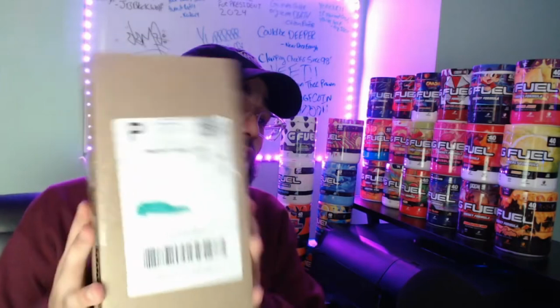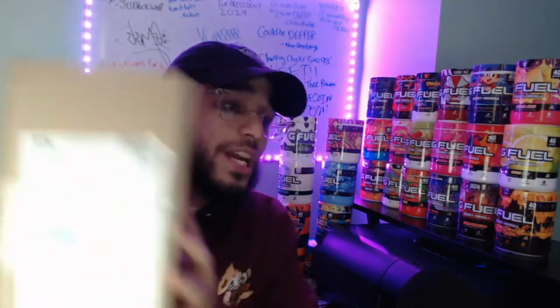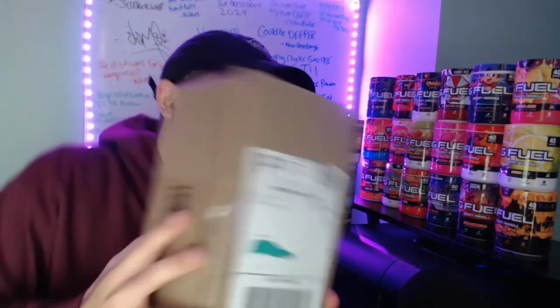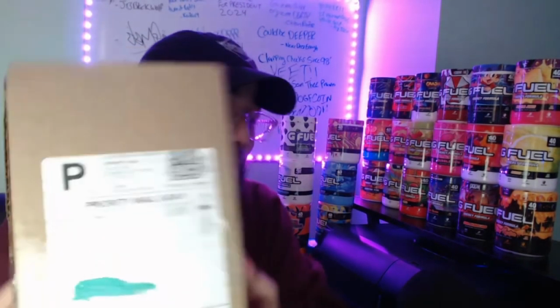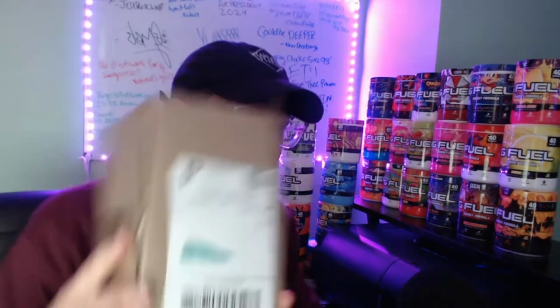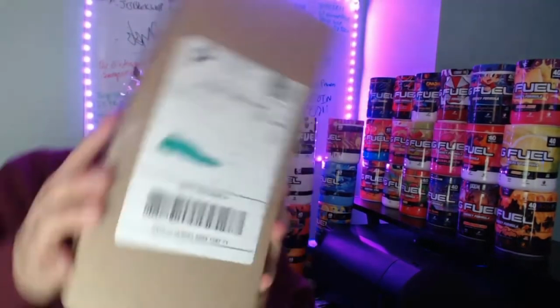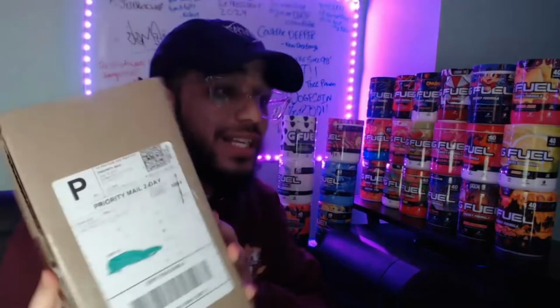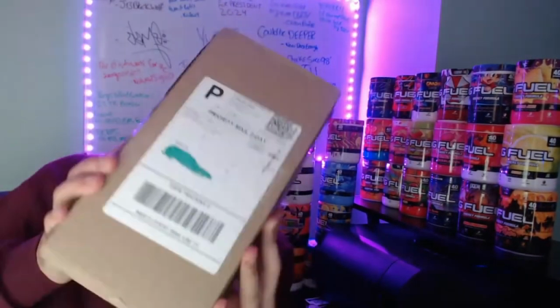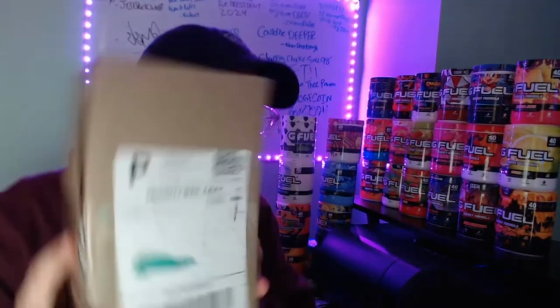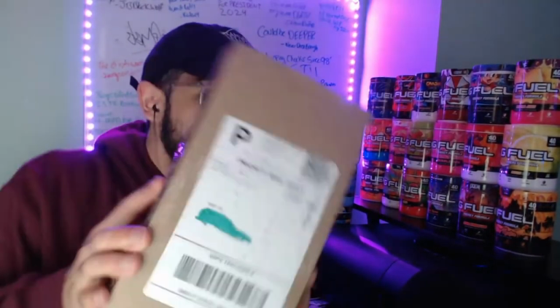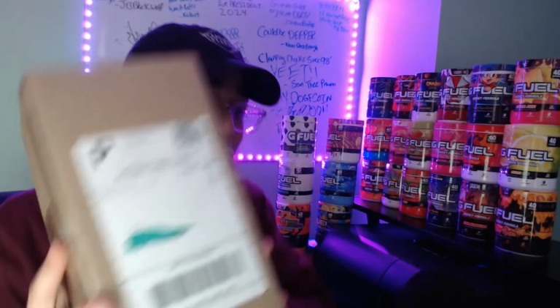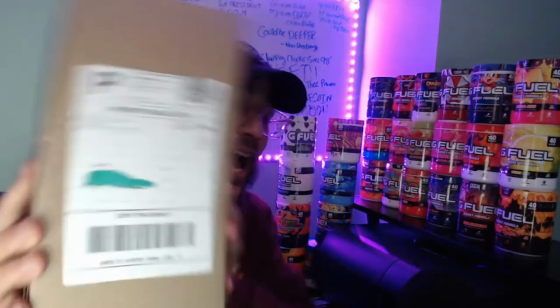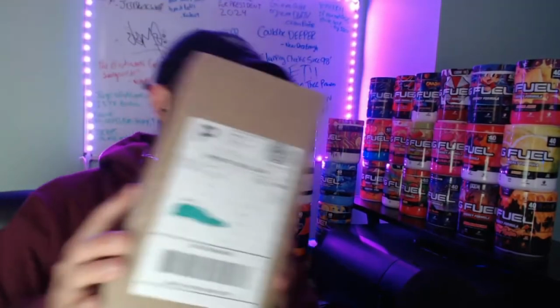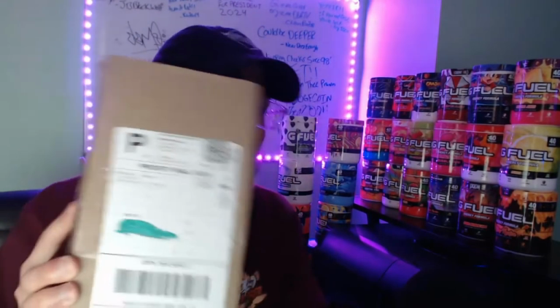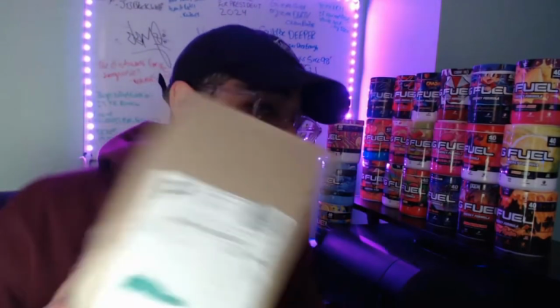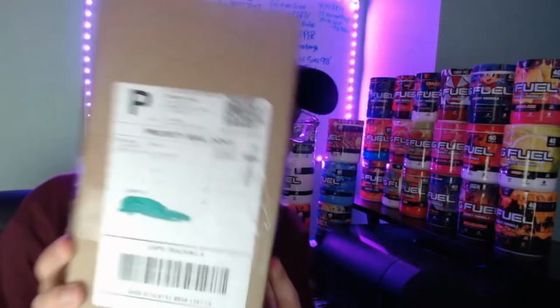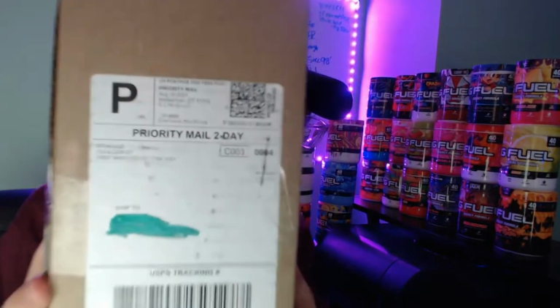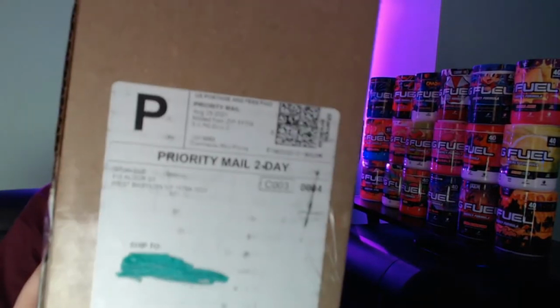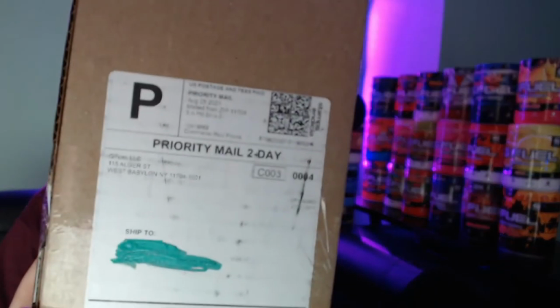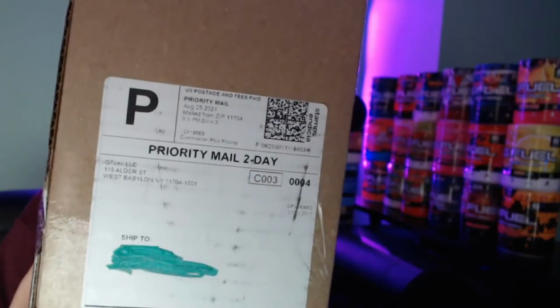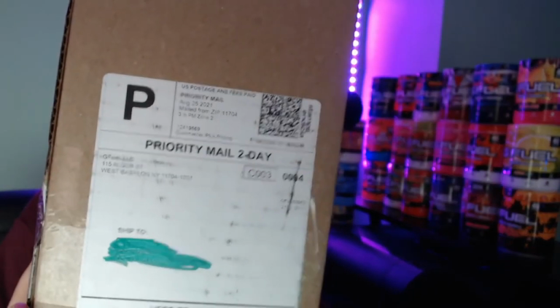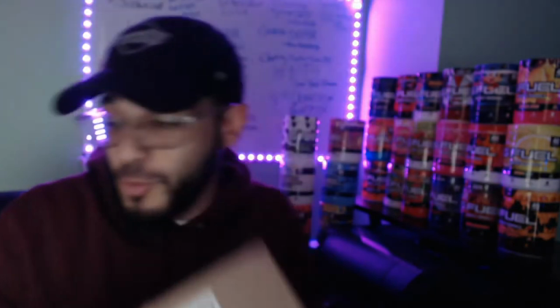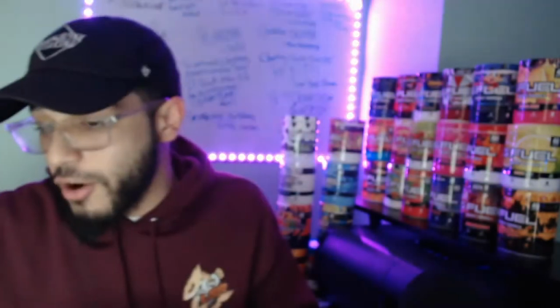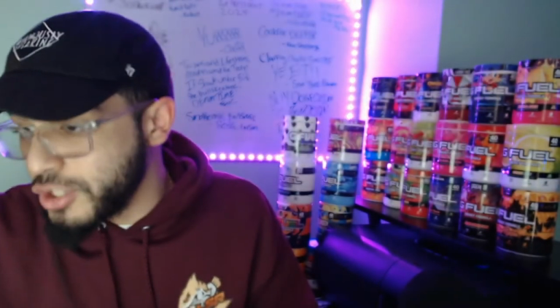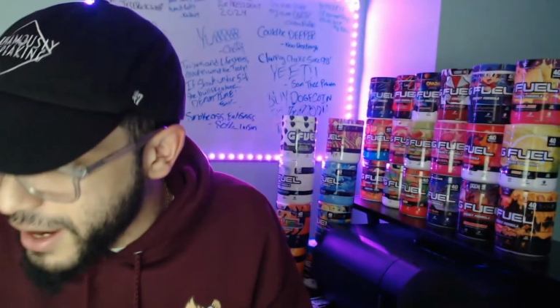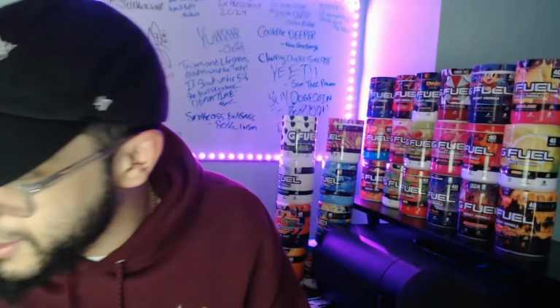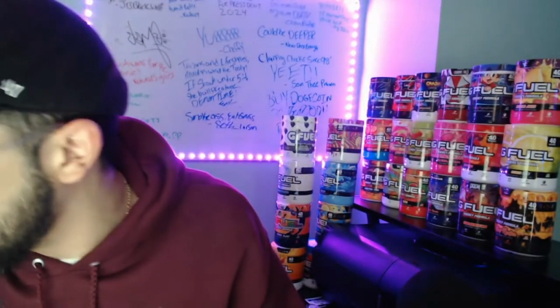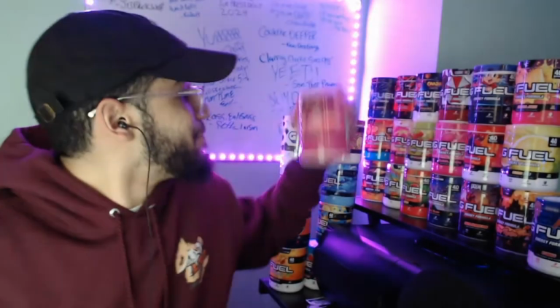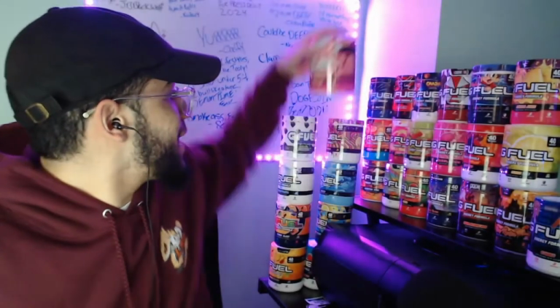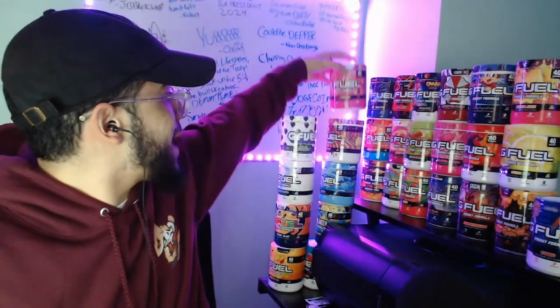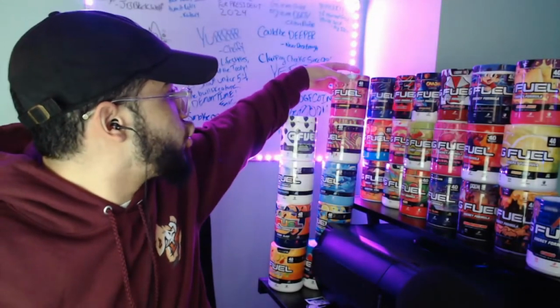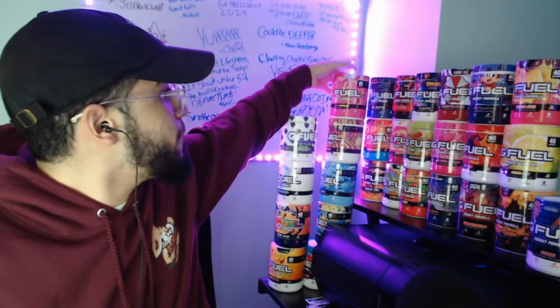We just got a package! There it is, boys — G Fuel! We got our G Fuel package today, guys.